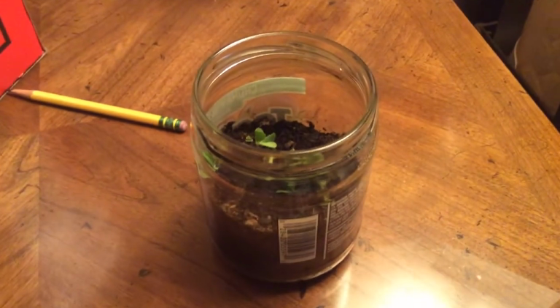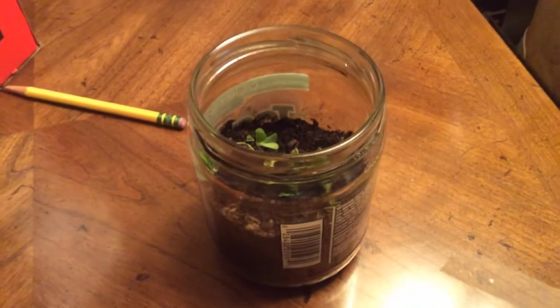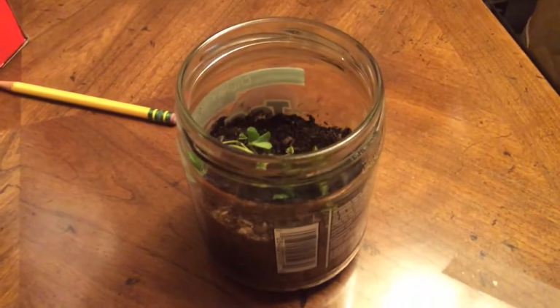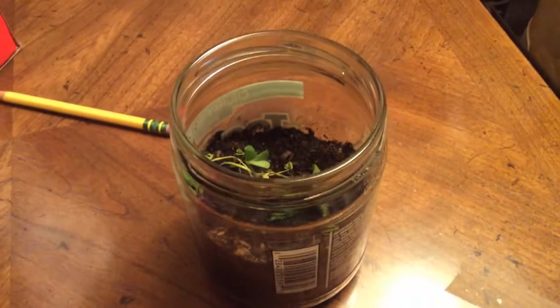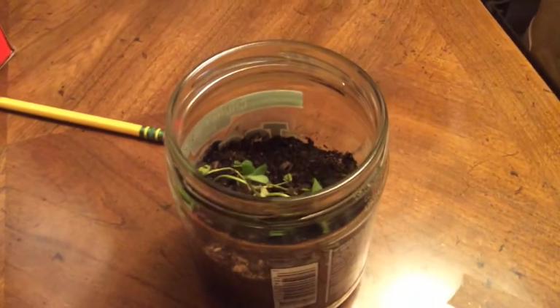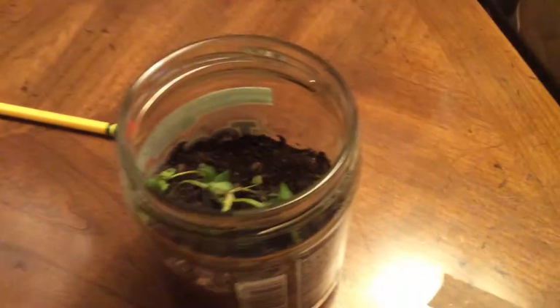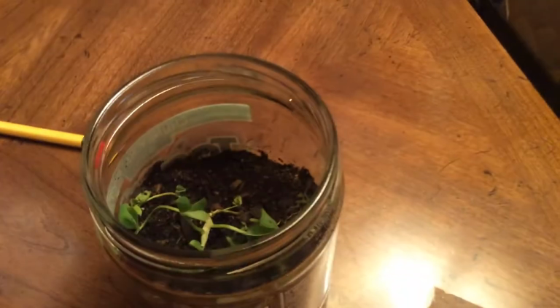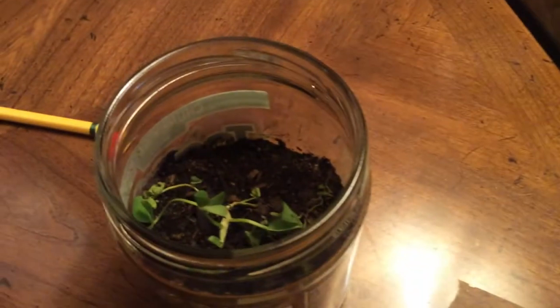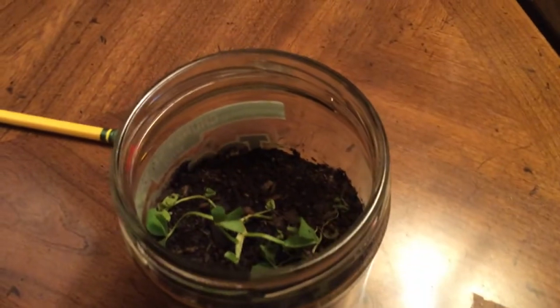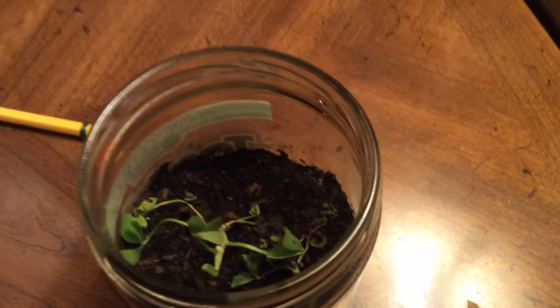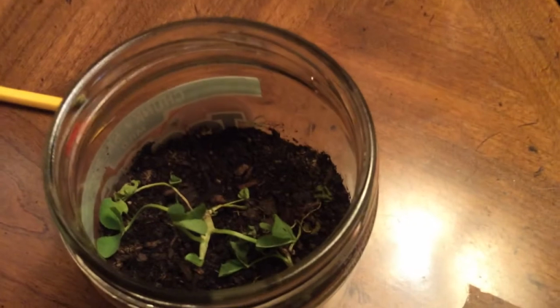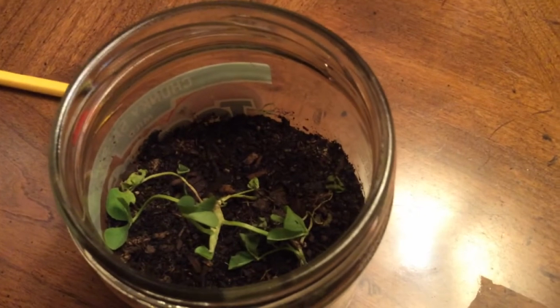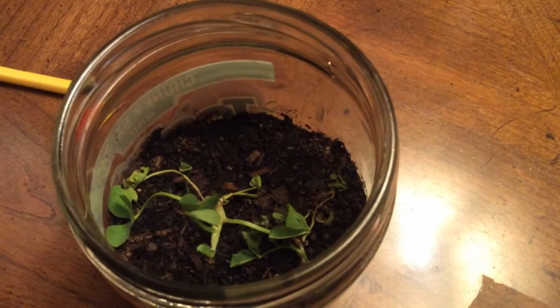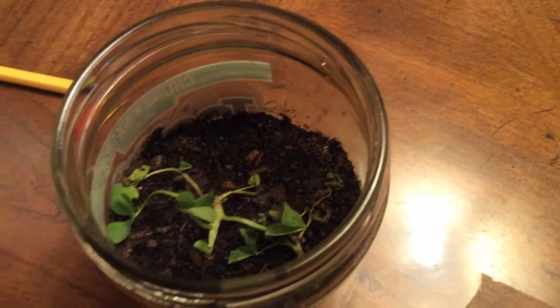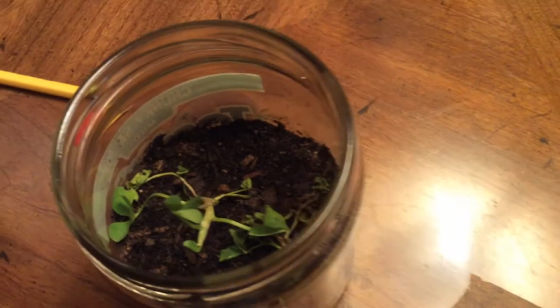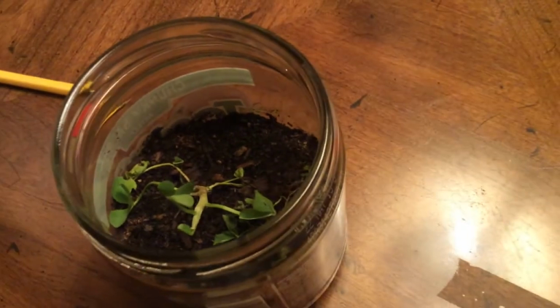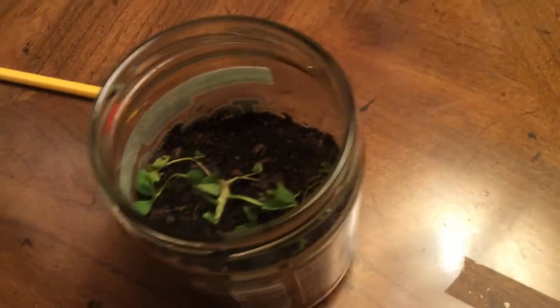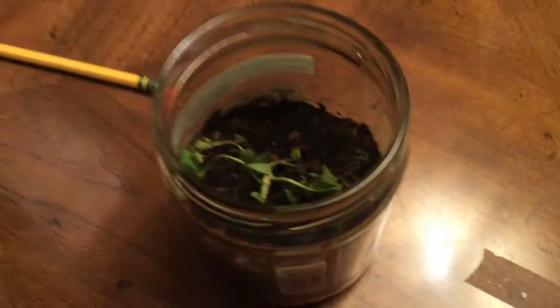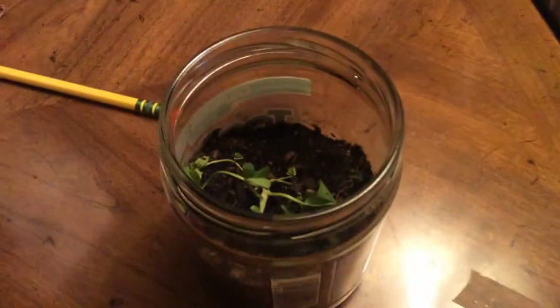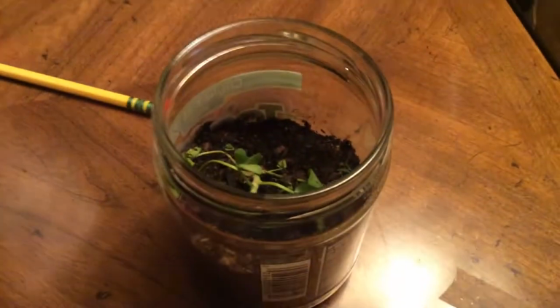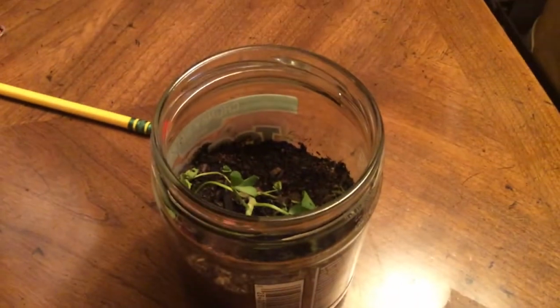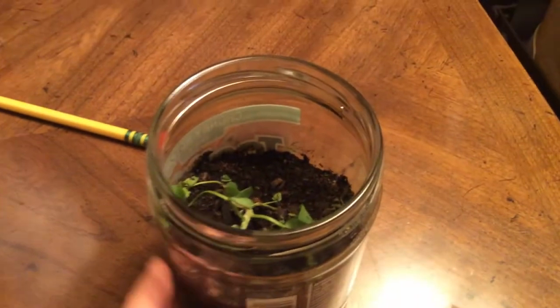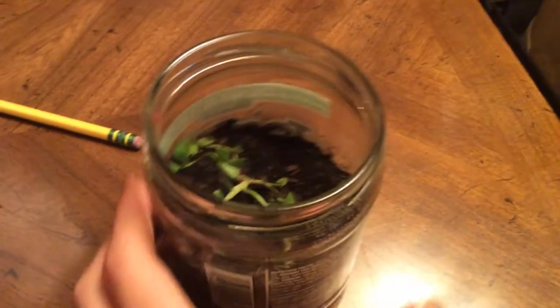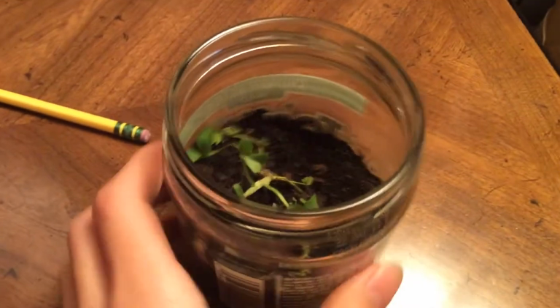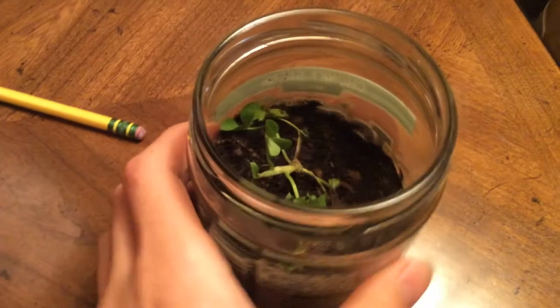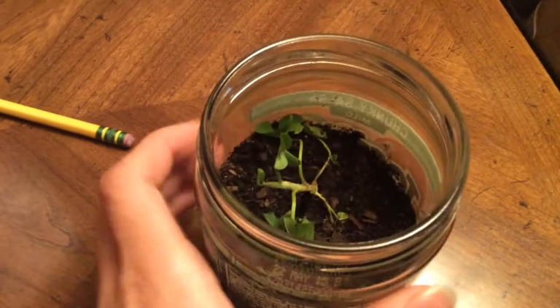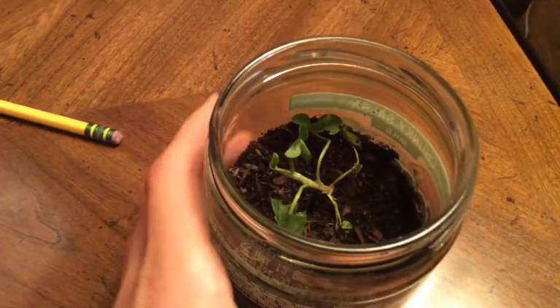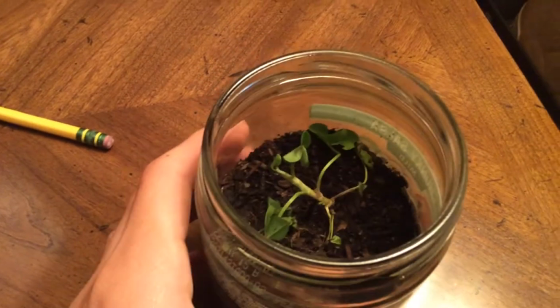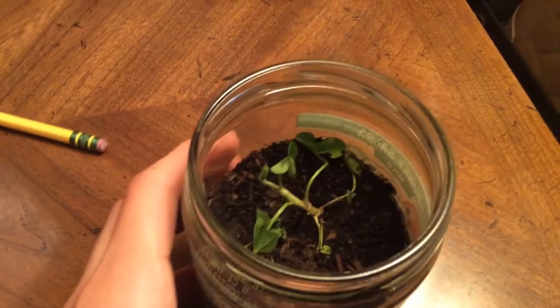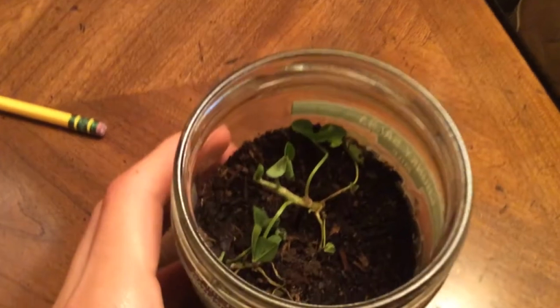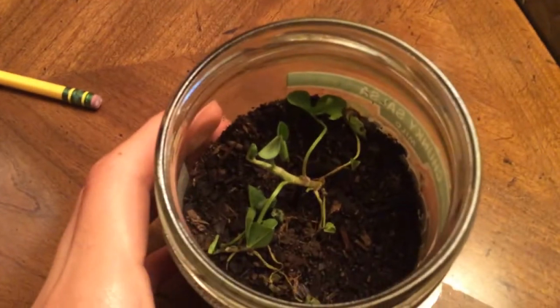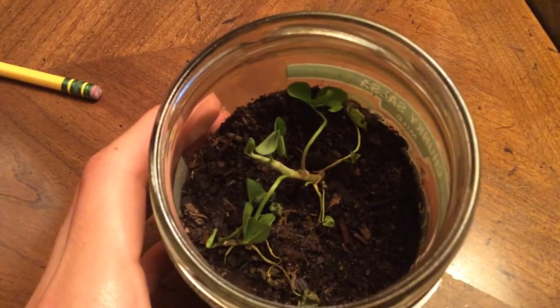Day two growing the clovers, and they look pretty much the same. Wait a minute — it looks like that one might have four leaves. Oh, wait, never mind. It doesn't actually have four leaves.